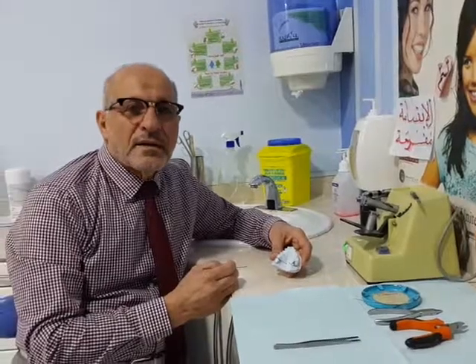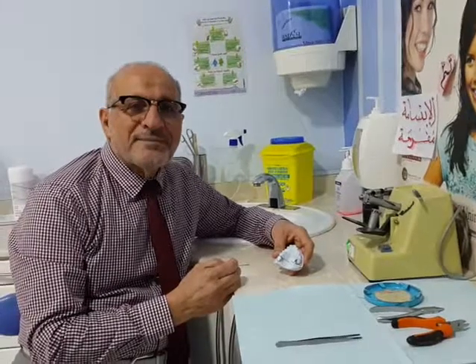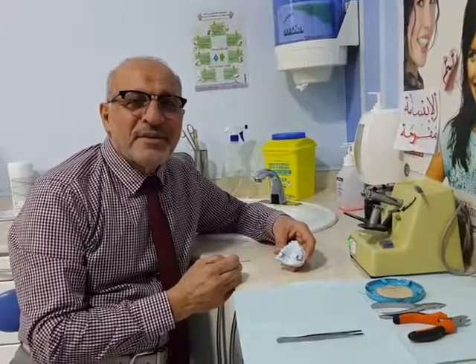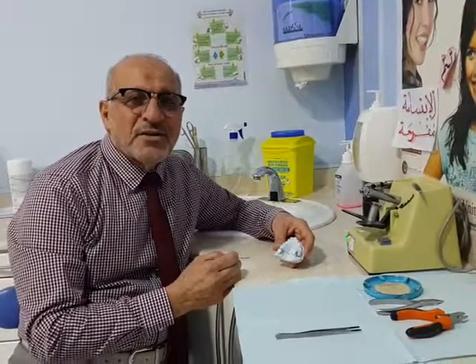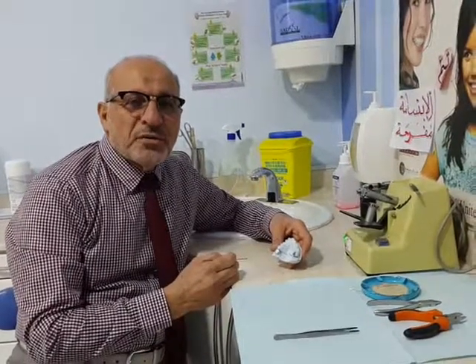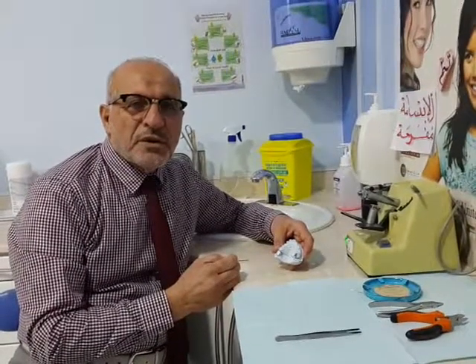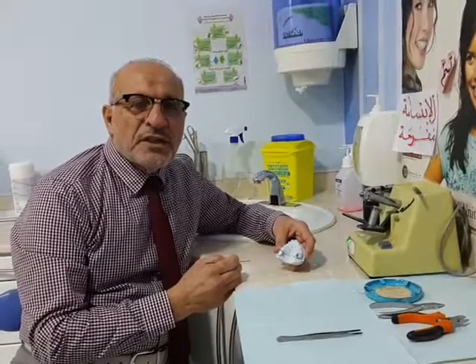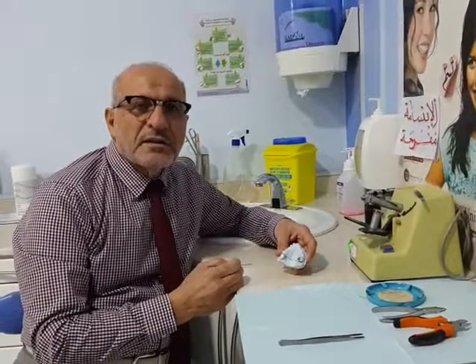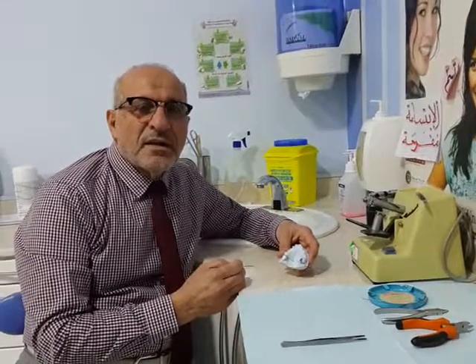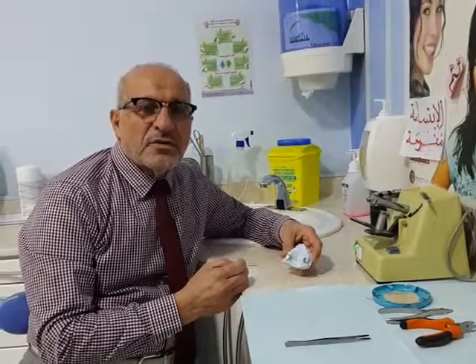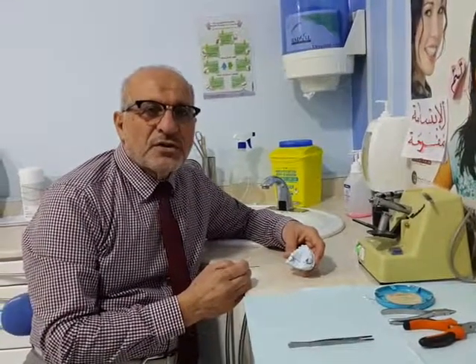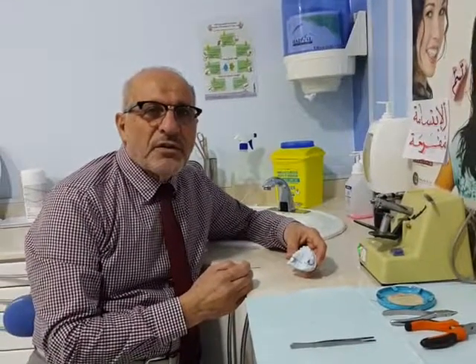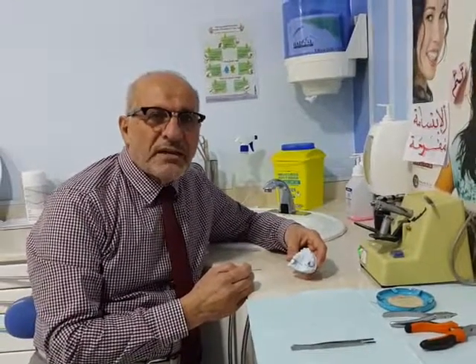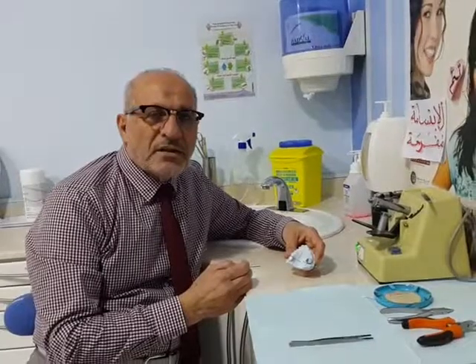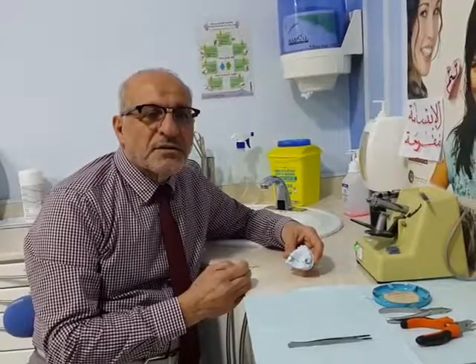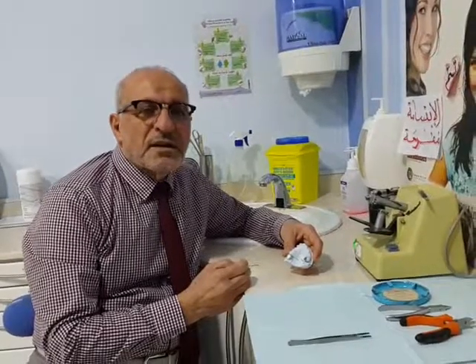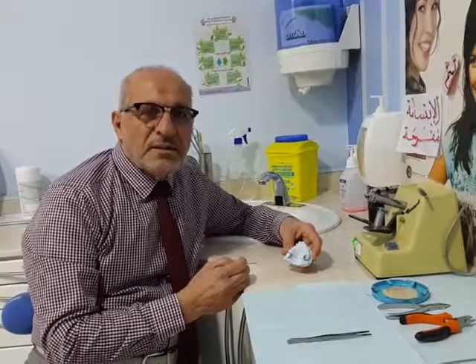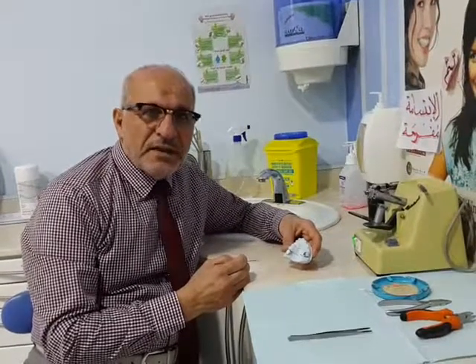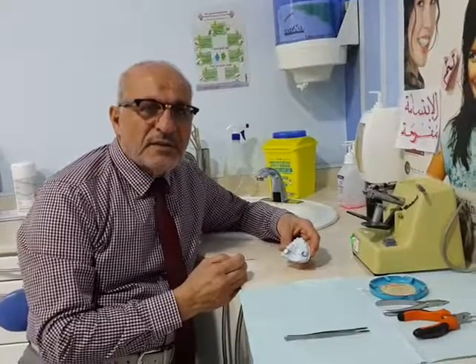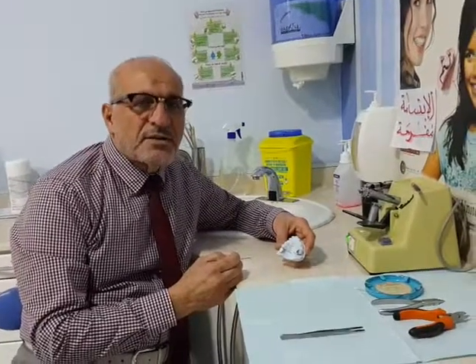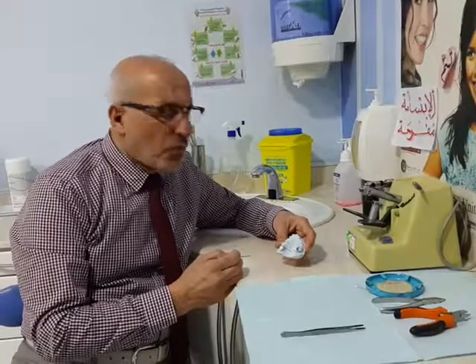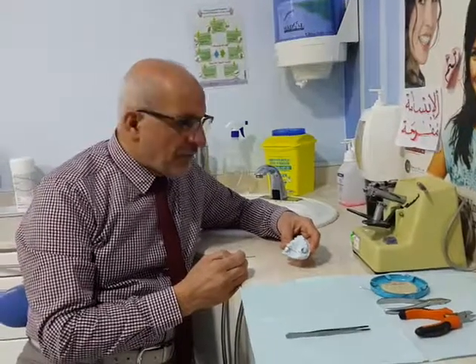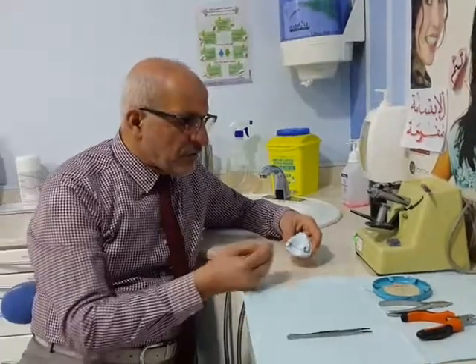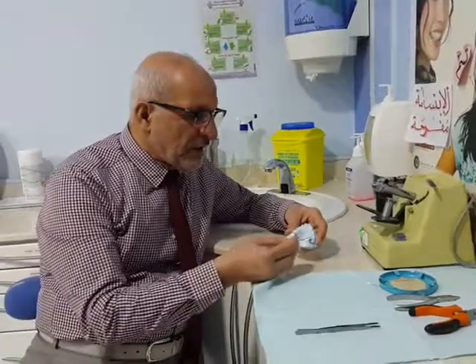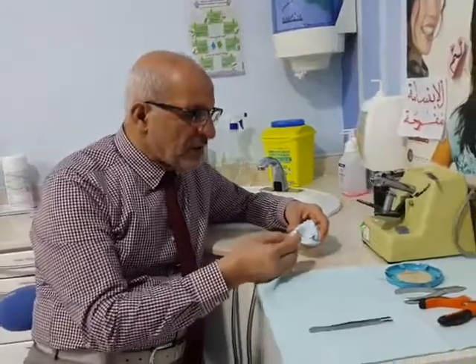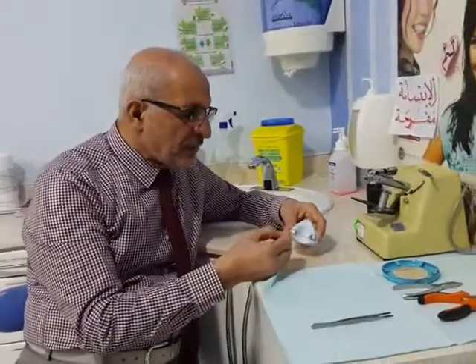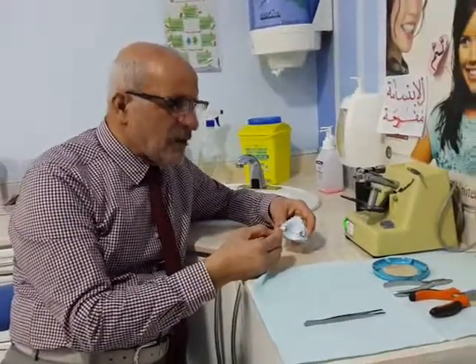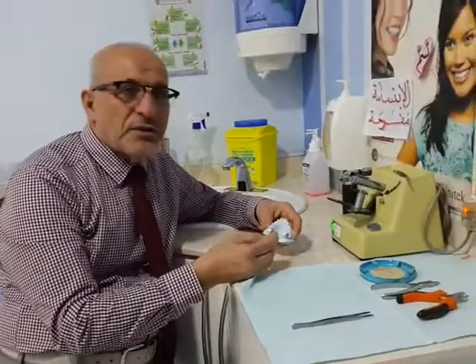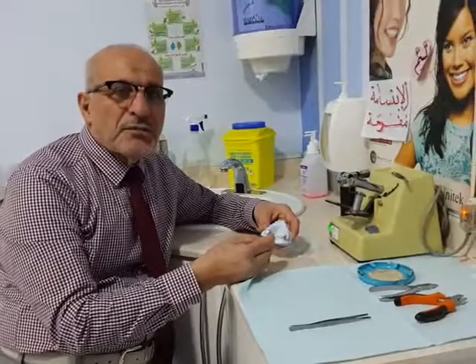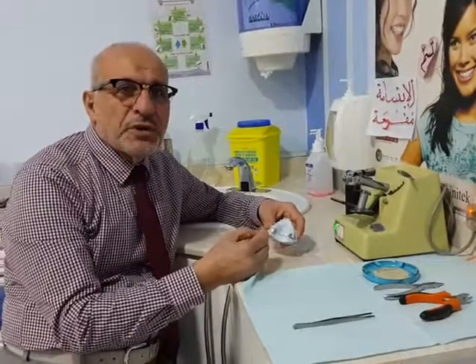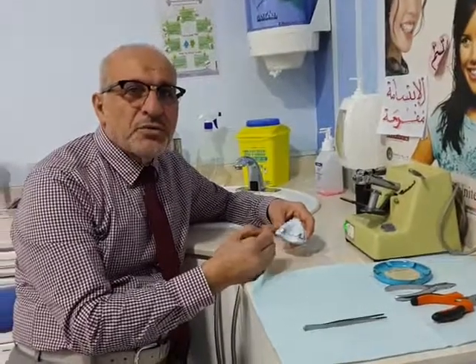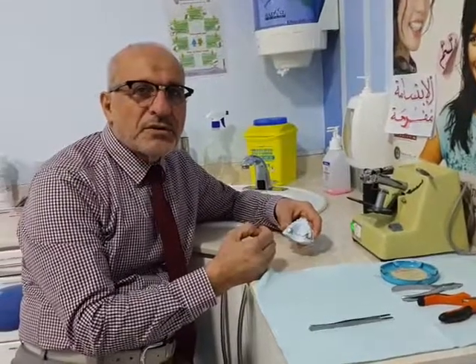Hi, today we will demonstrate the construction of the palatal arch. It has many advantages, one of them is to get extra anchorage between the two molars.